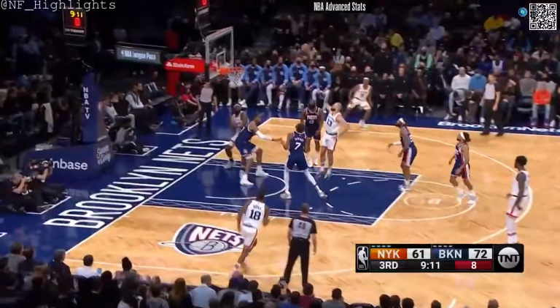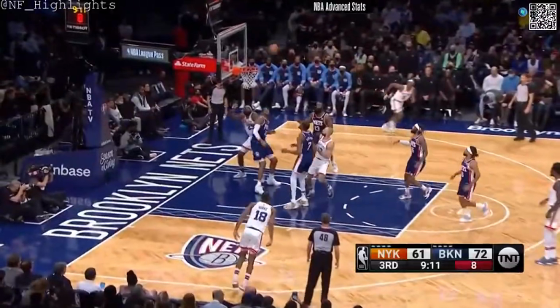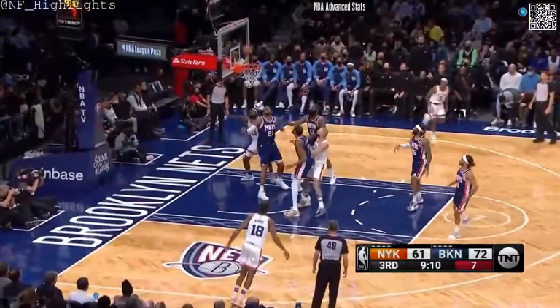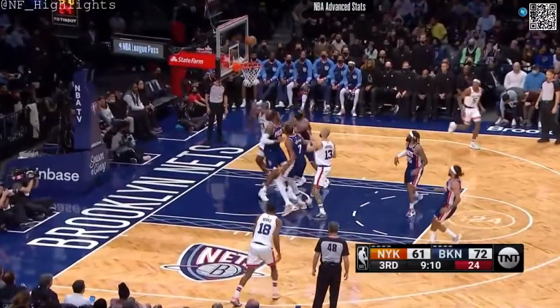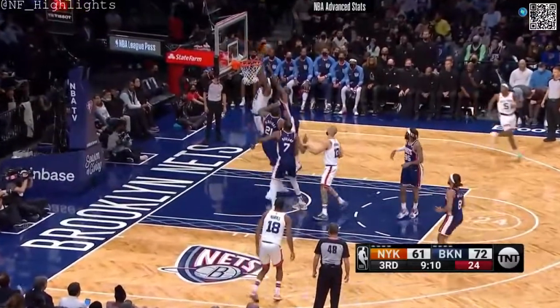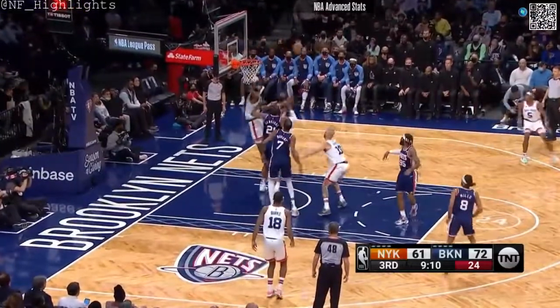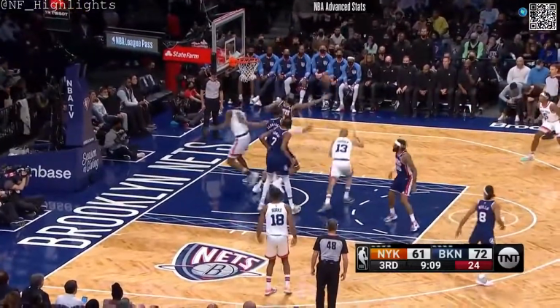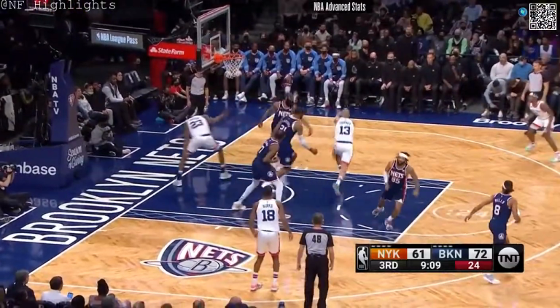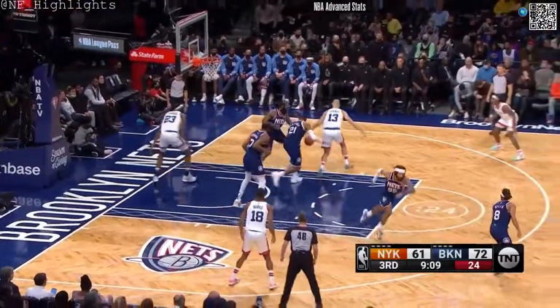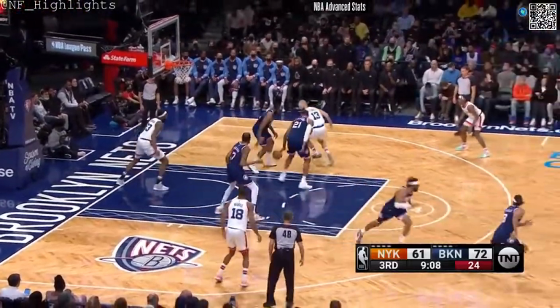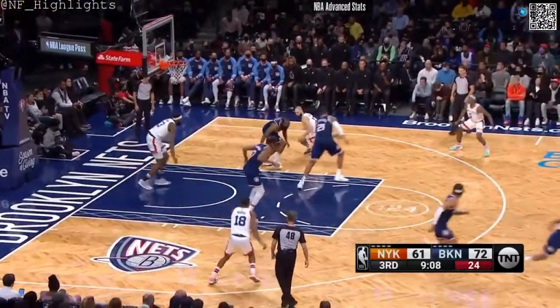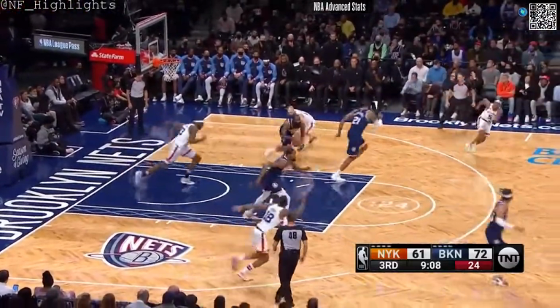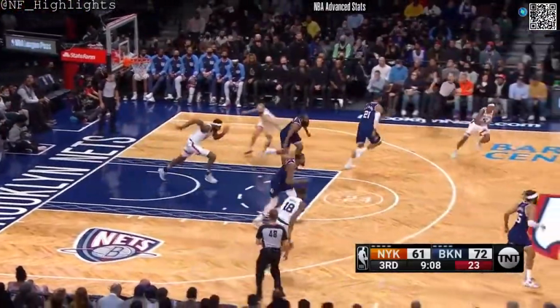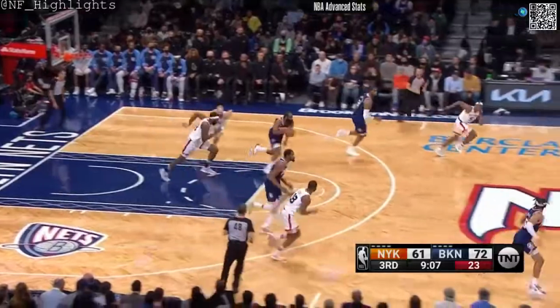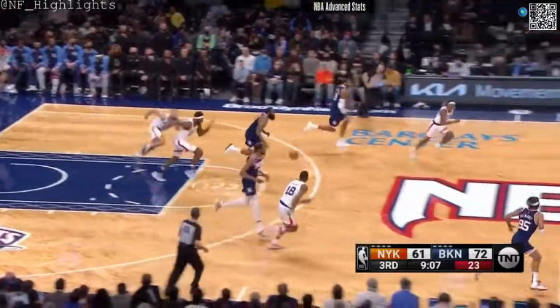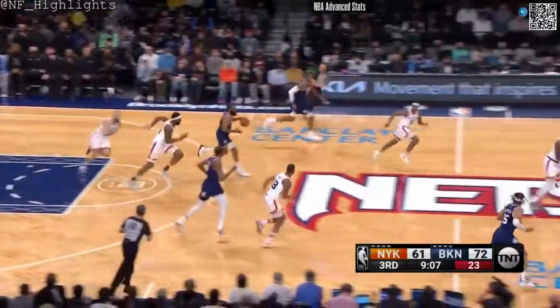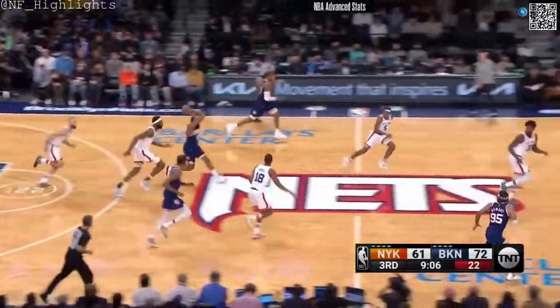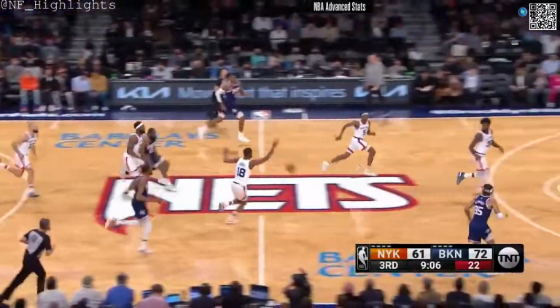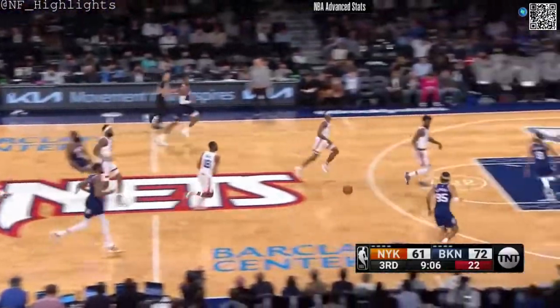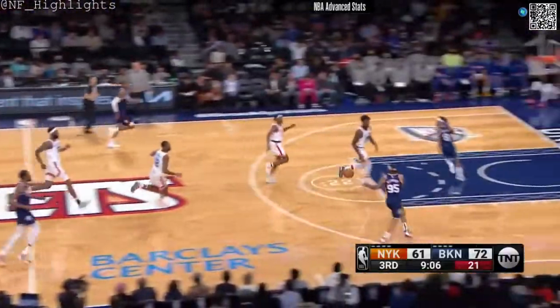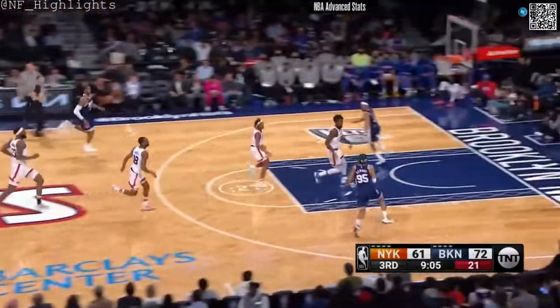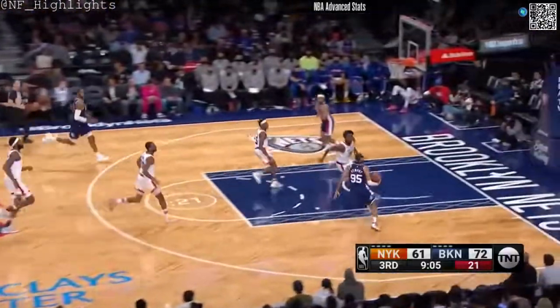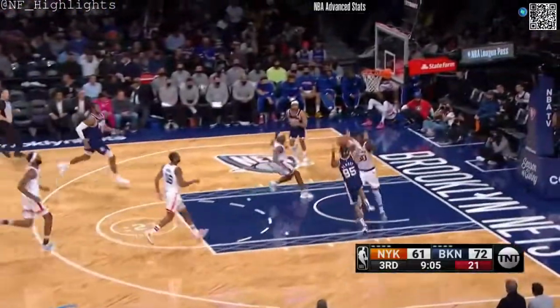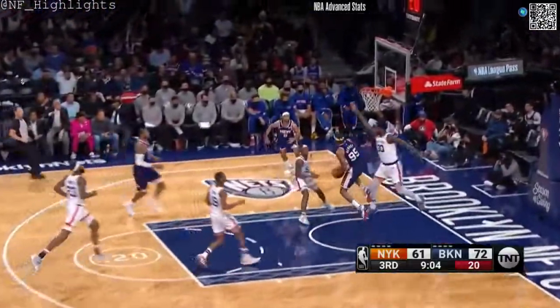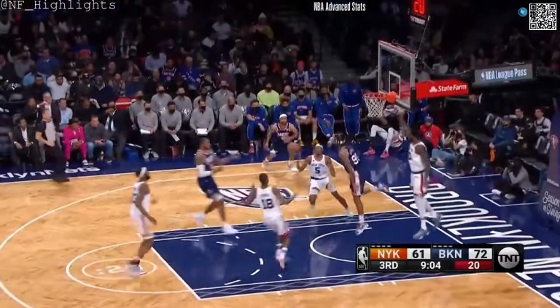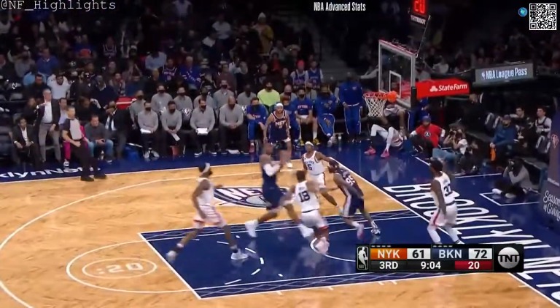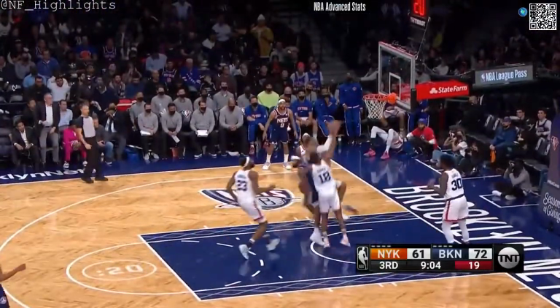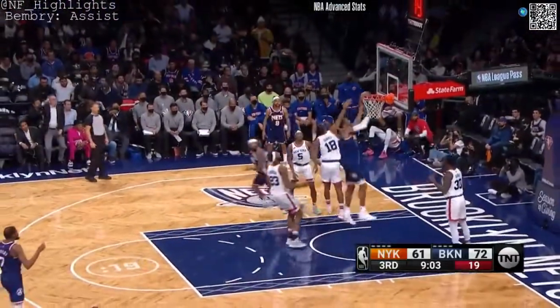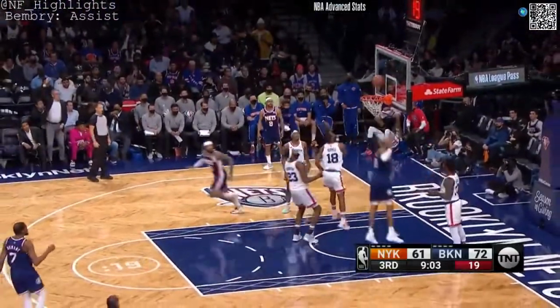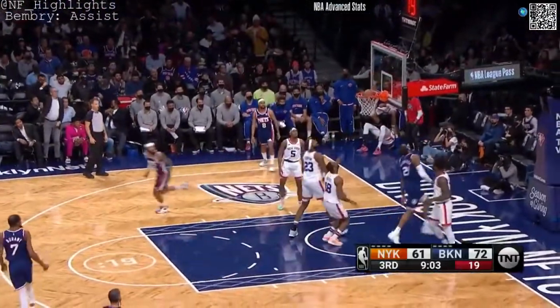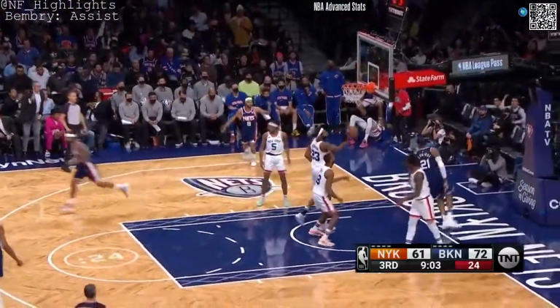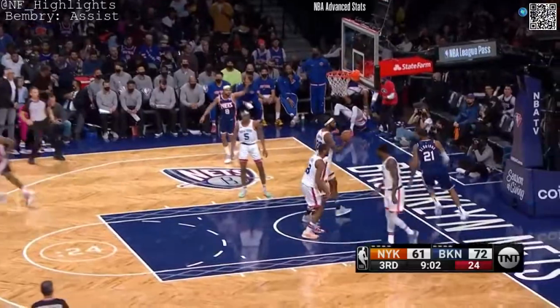Fournier a floater on the fly. Through the hands of Robinson. It's collected by Harden. He's got Benbry at the other end. And the trailing average.